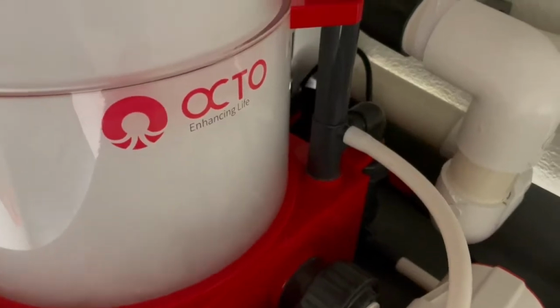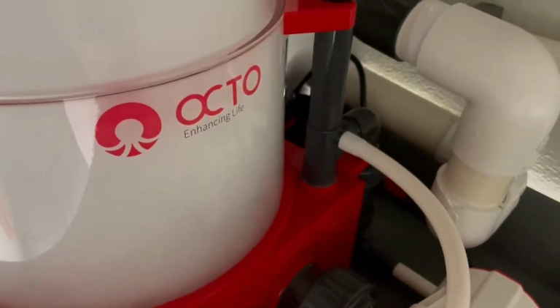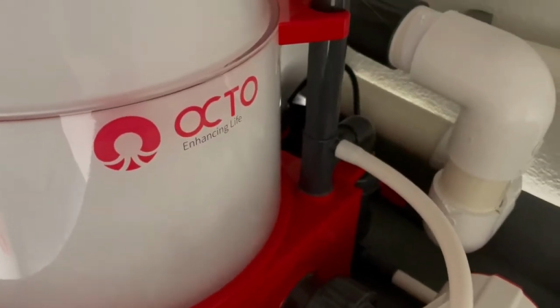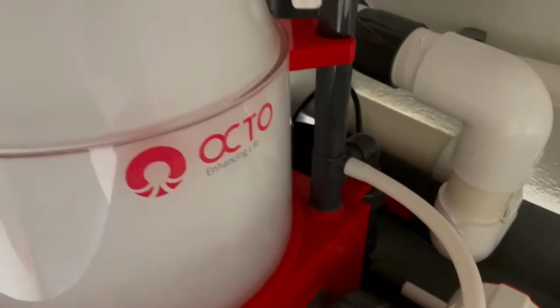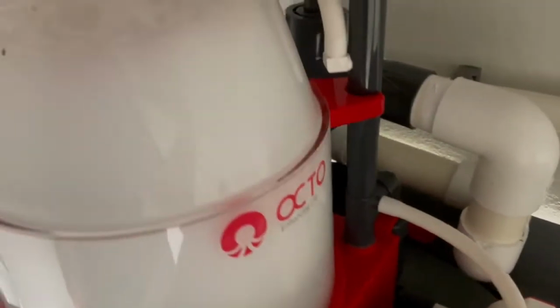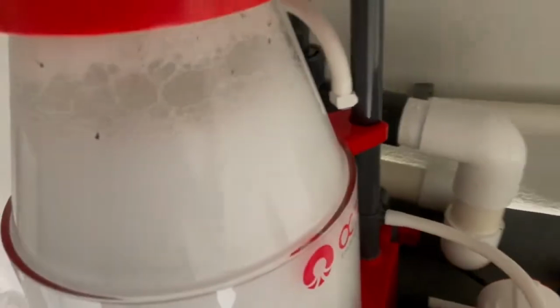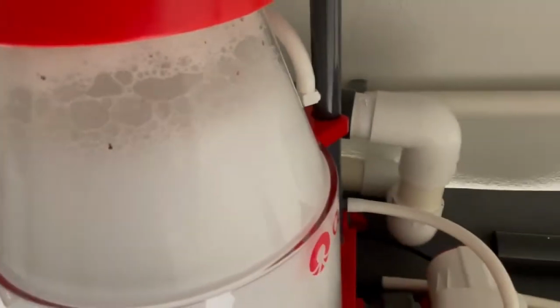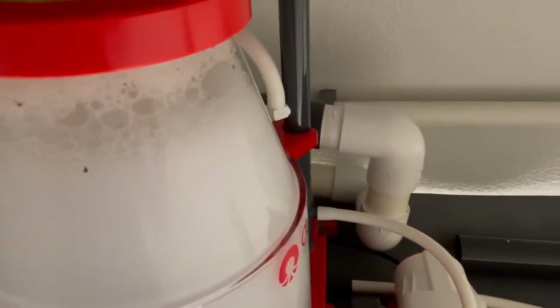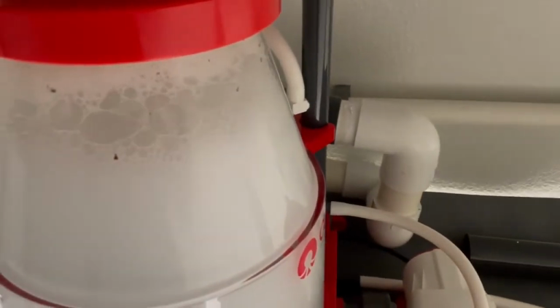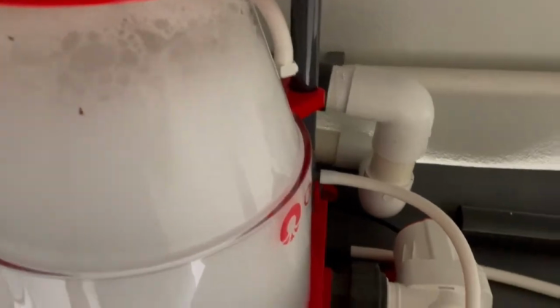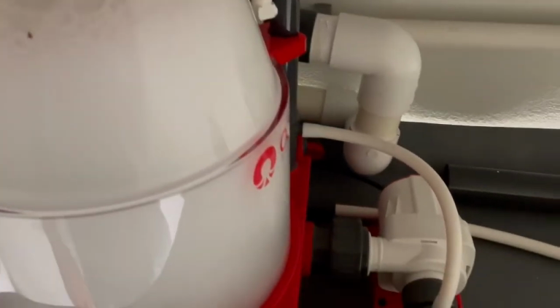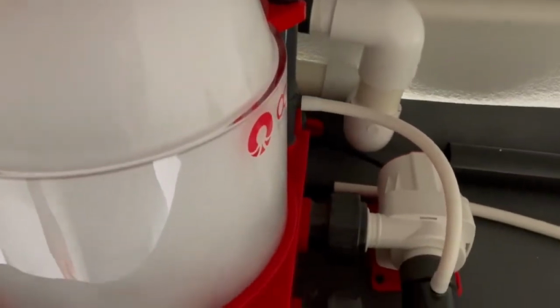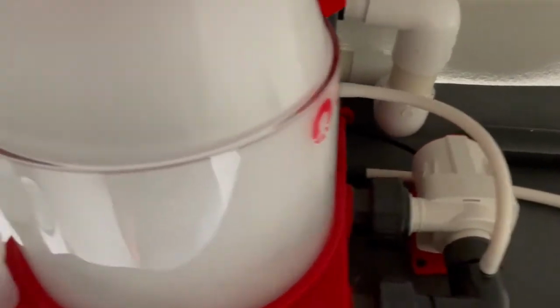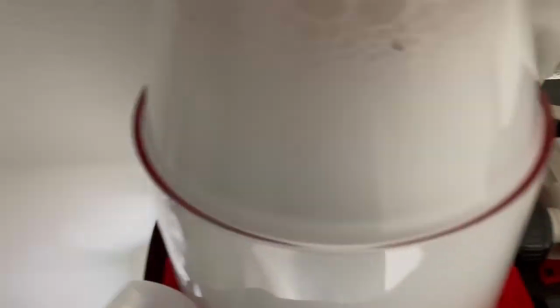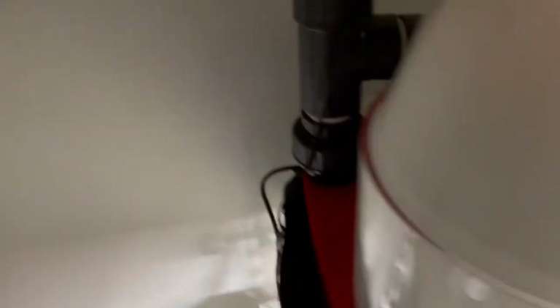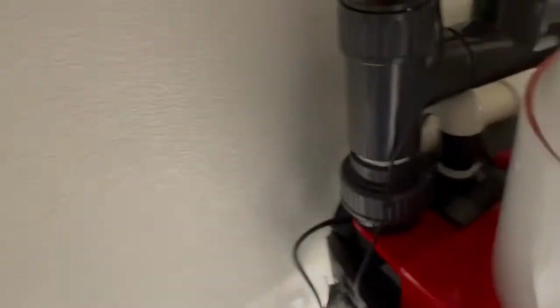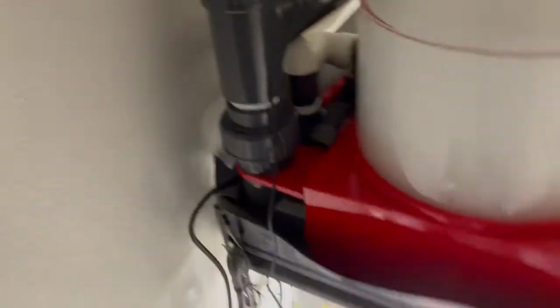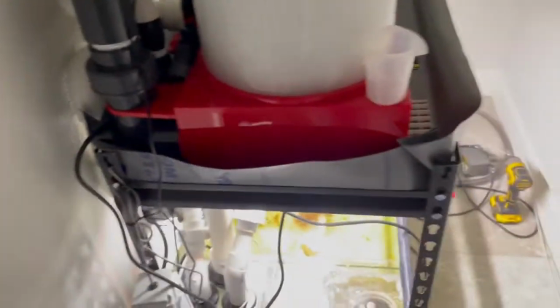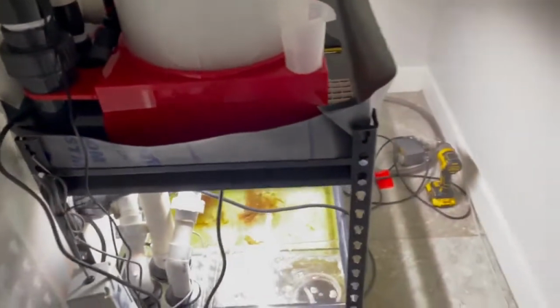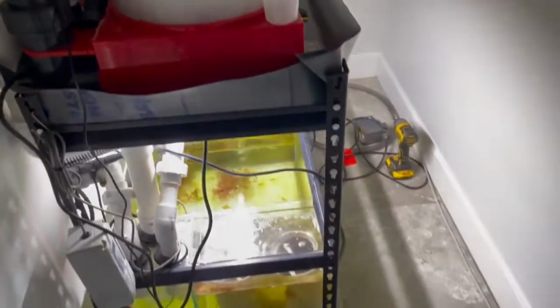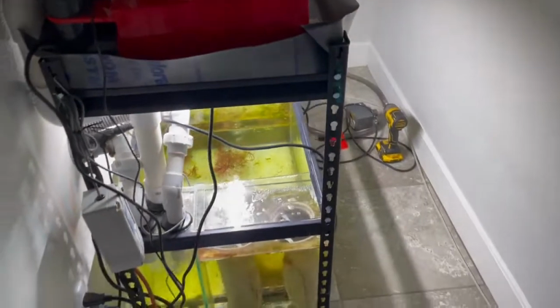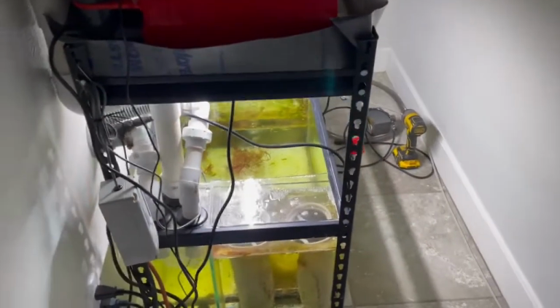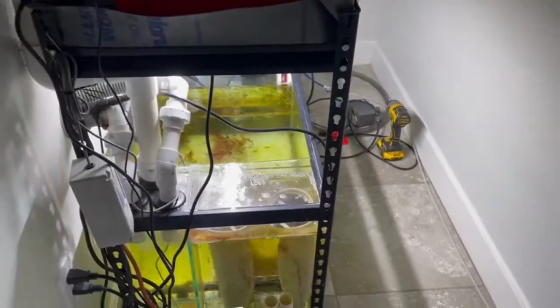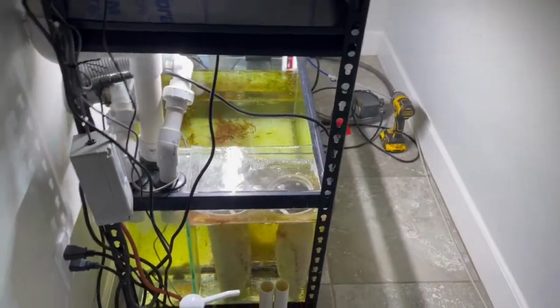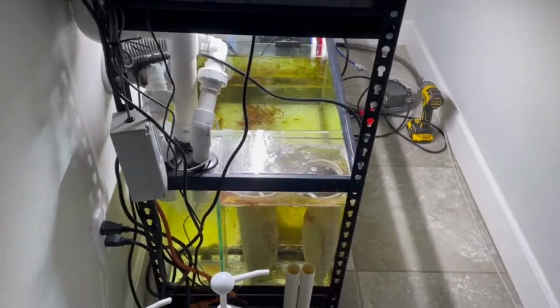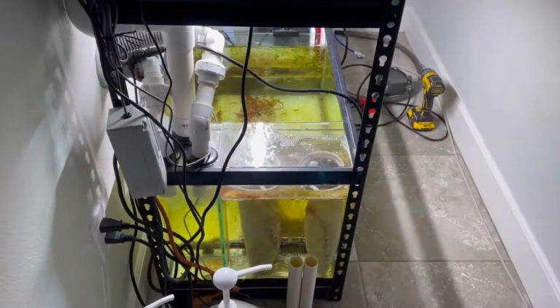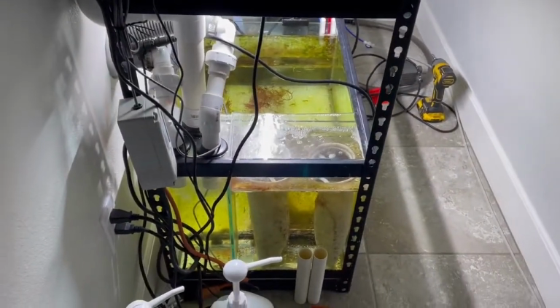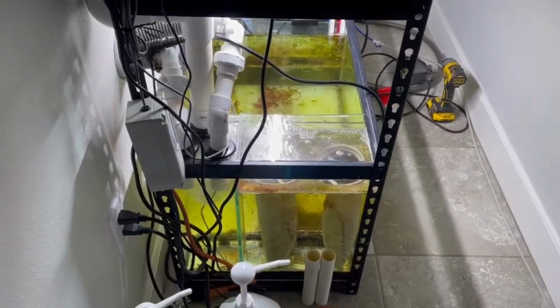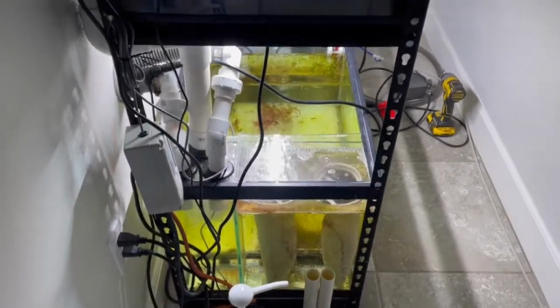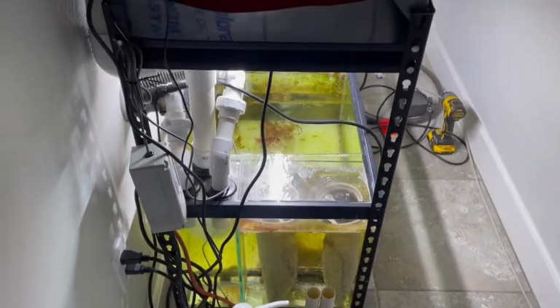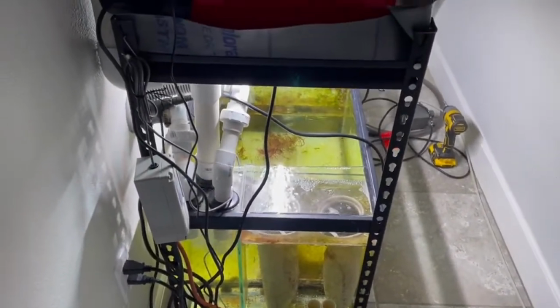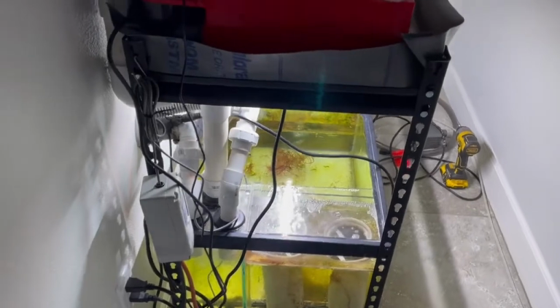Hello YouTube reefers. Here is another update of my protein skimmer 40-gallon breeder sump DIY that I did. Got it plumbed up.